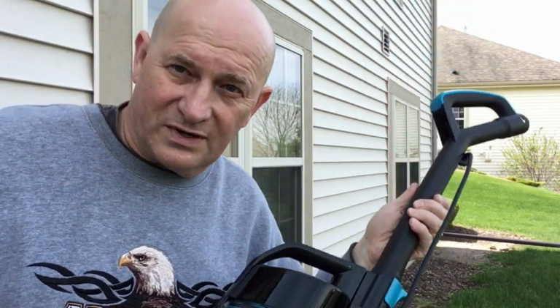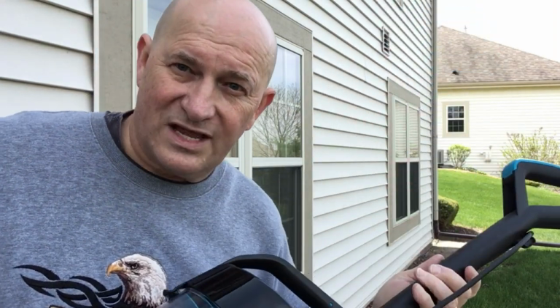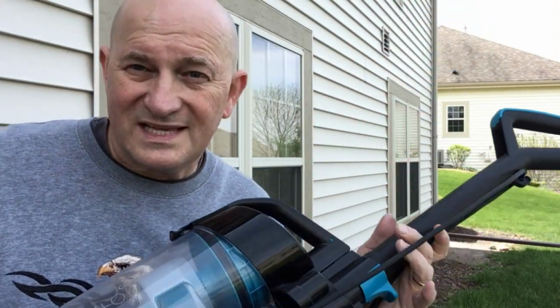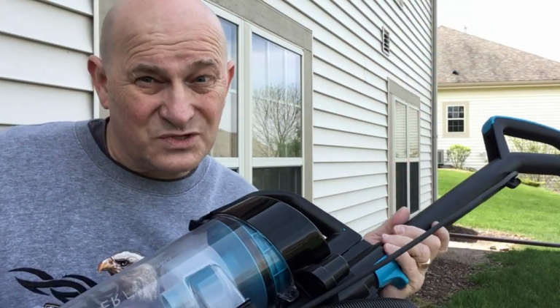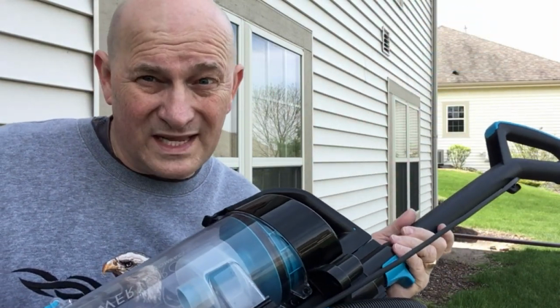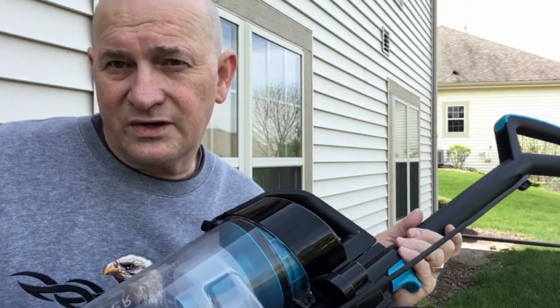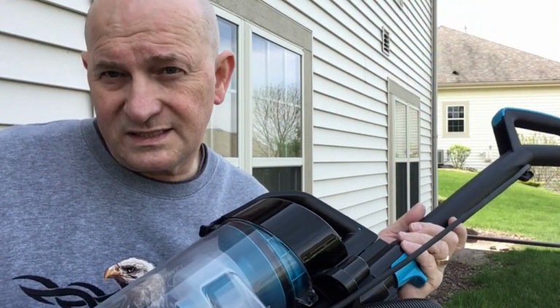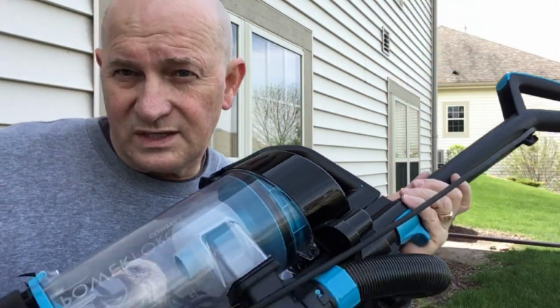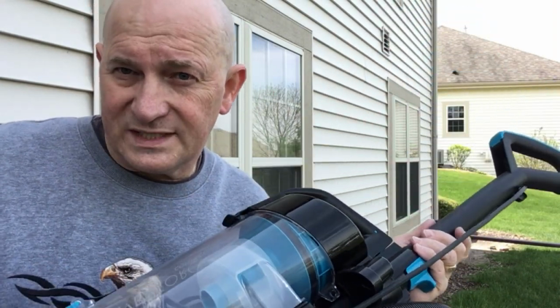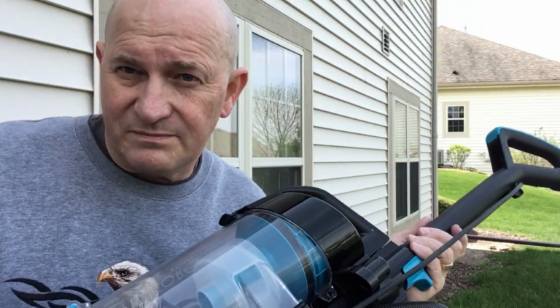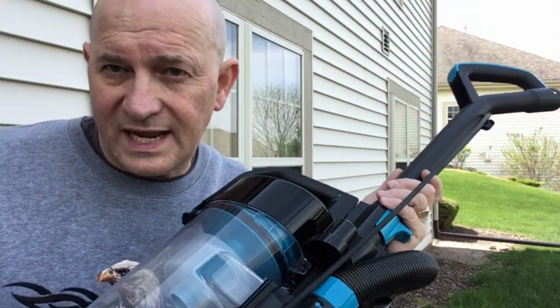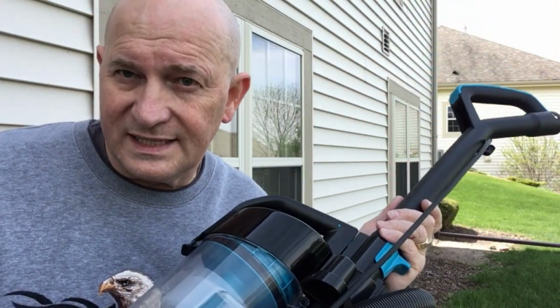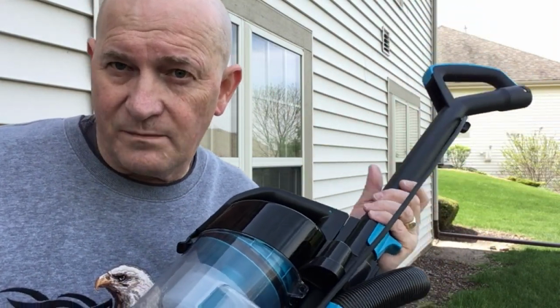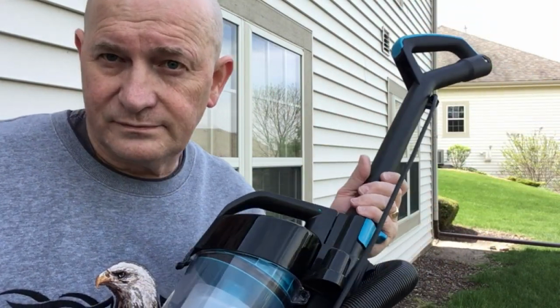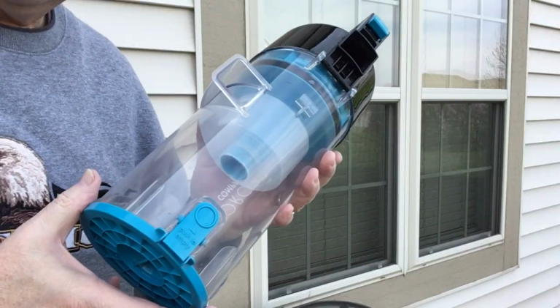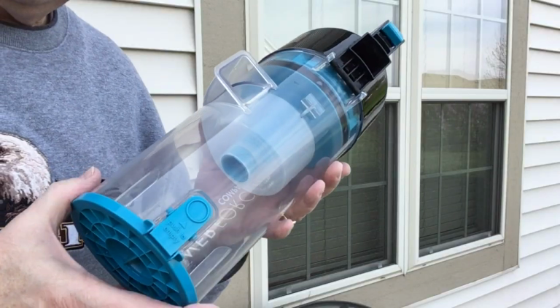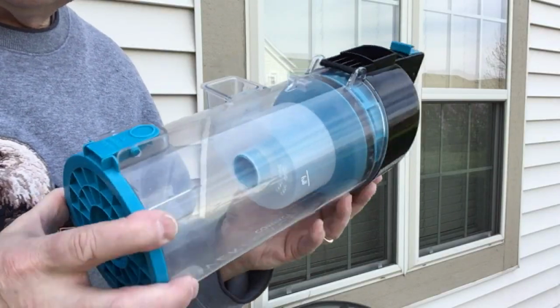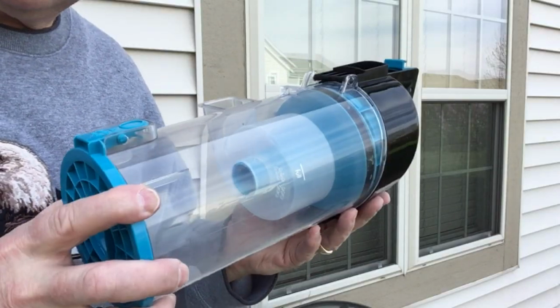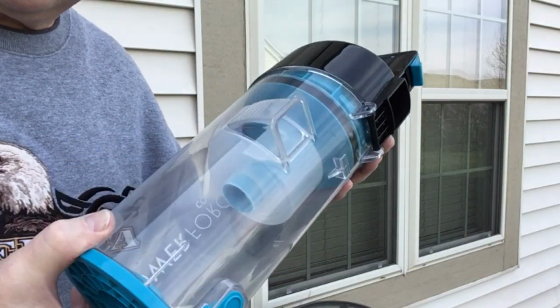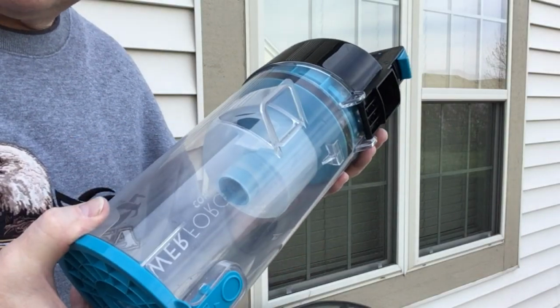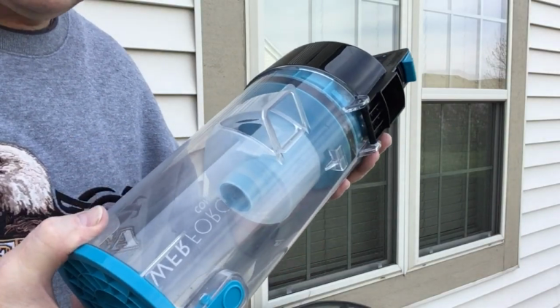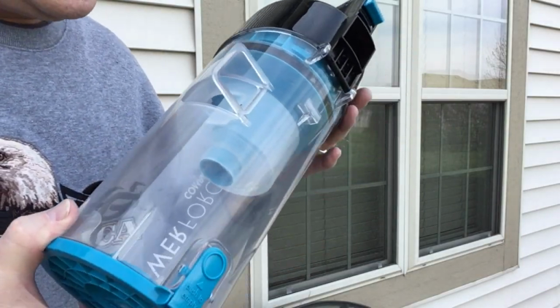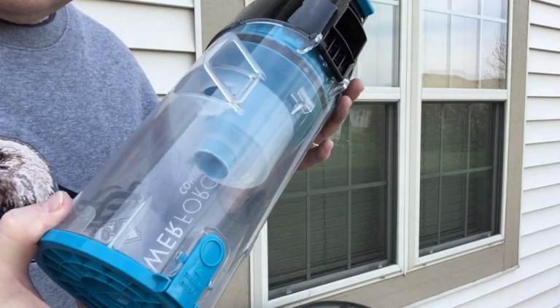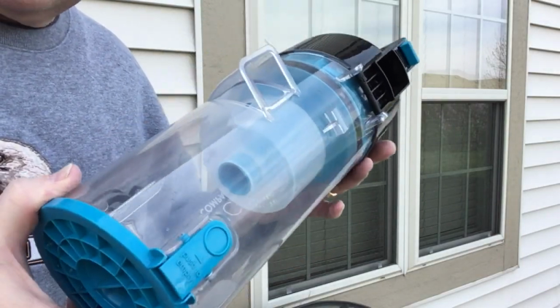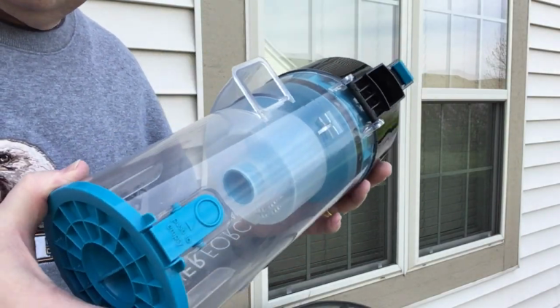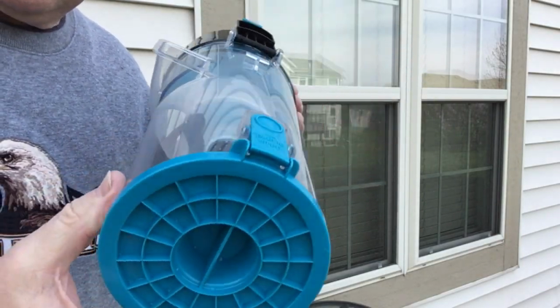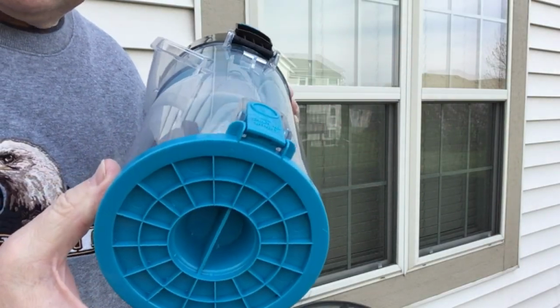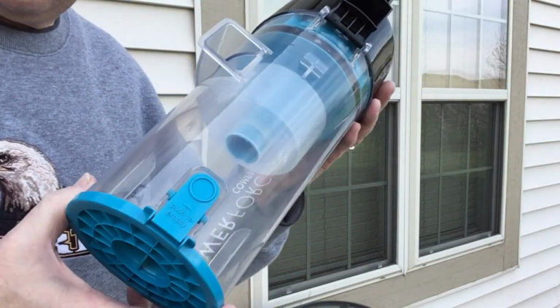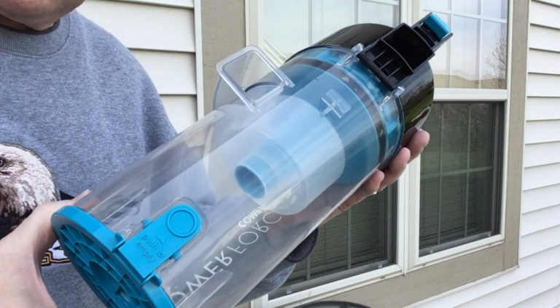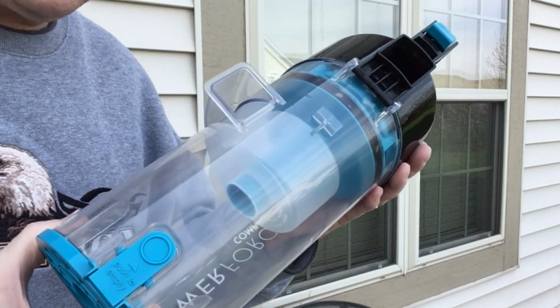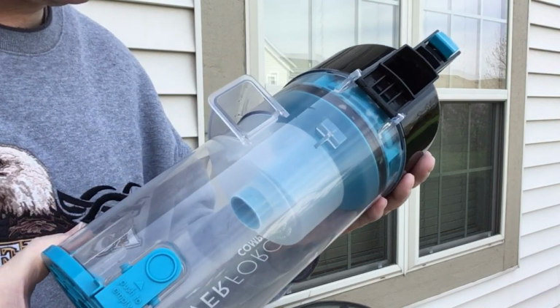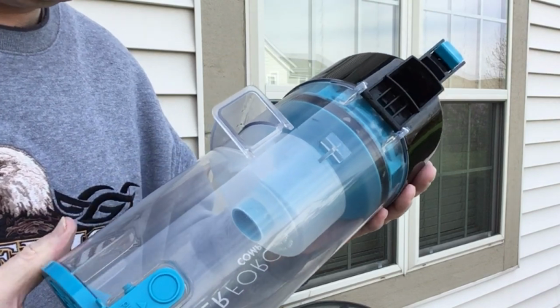But occasionally this gets really dirty, so let's take a look at how to take it apart and clean it out. First, understand everything in here is plastic and everything can be run under water in order to clean it.